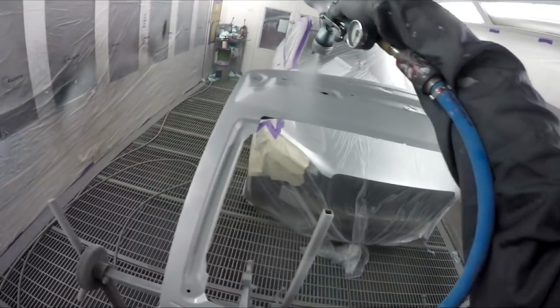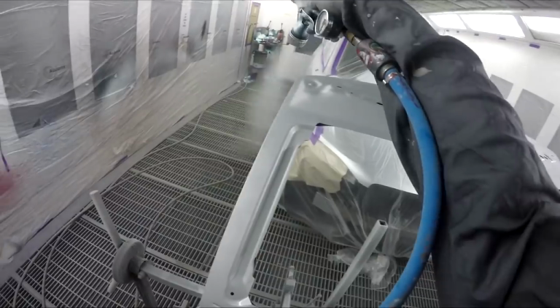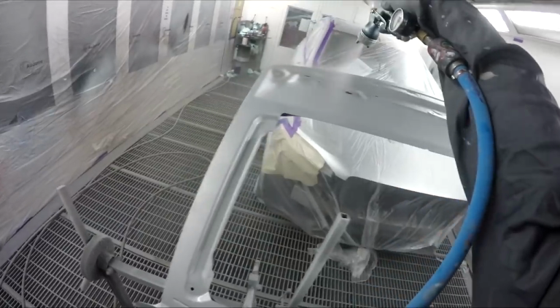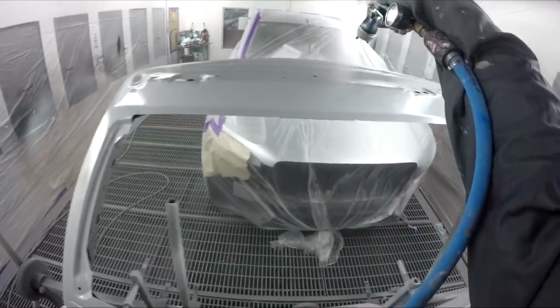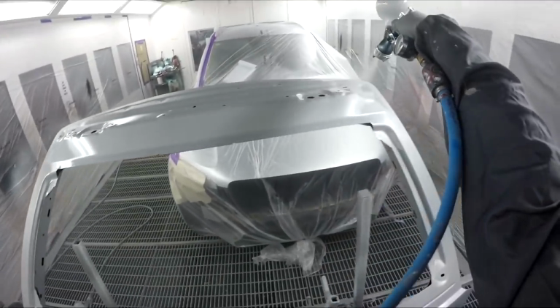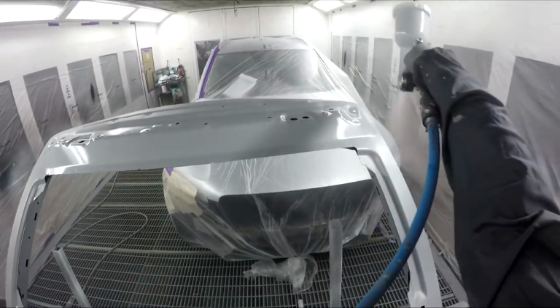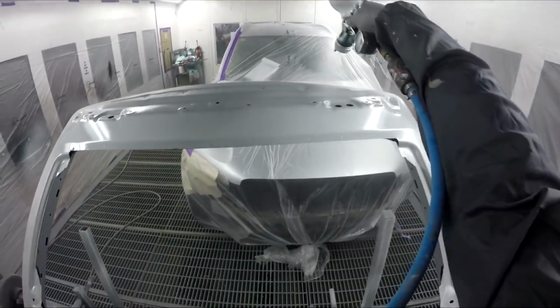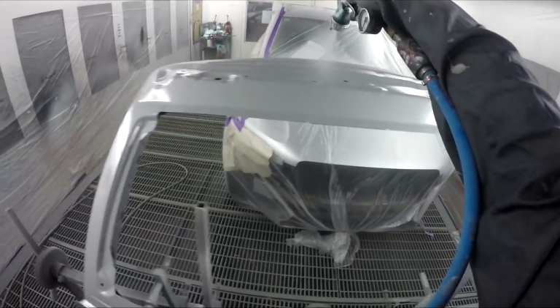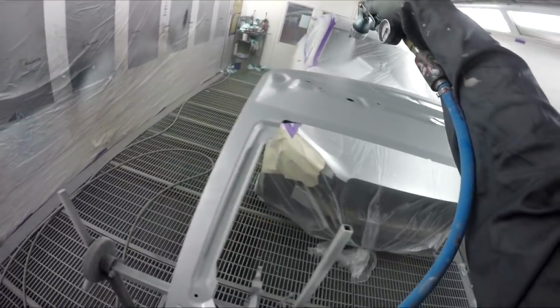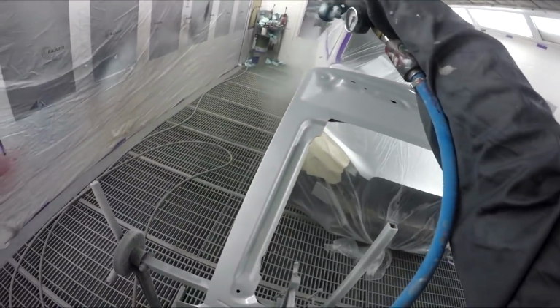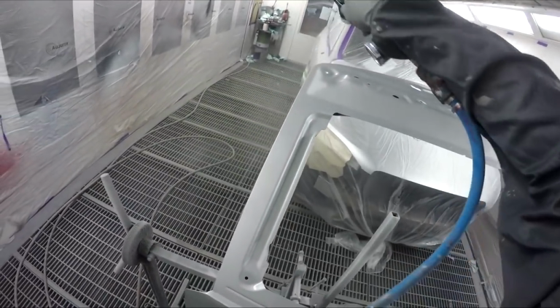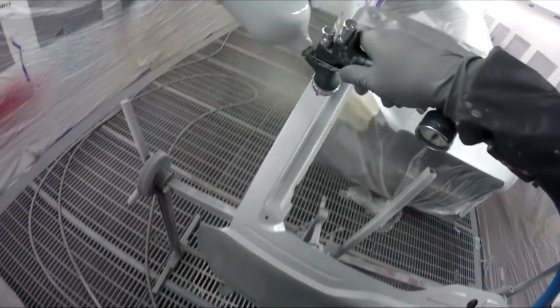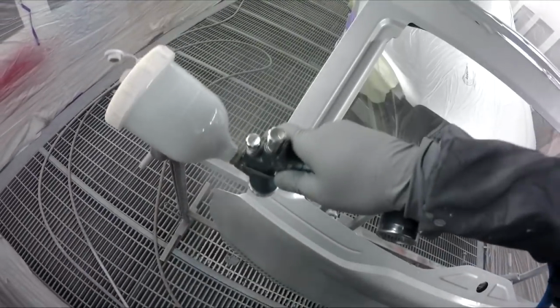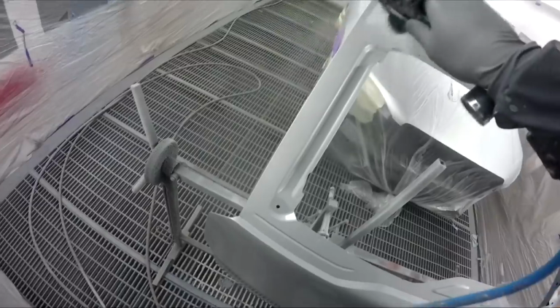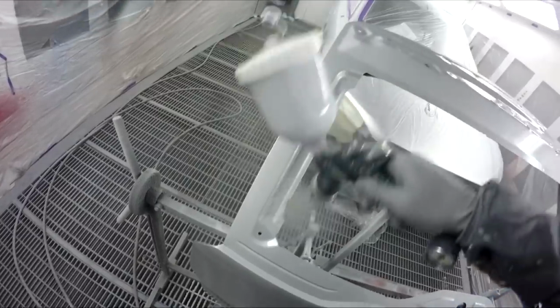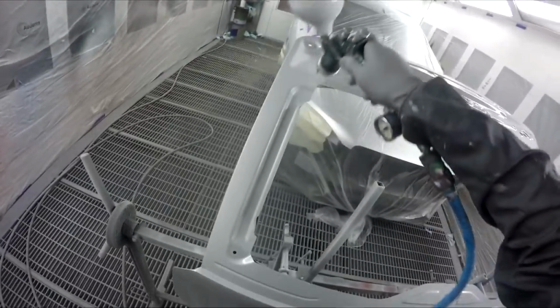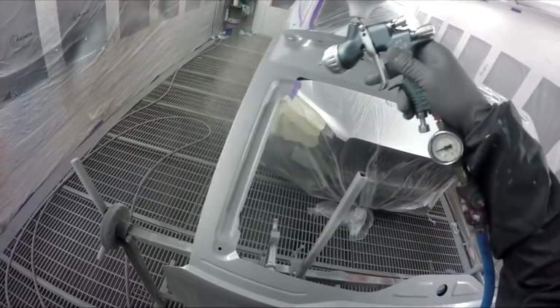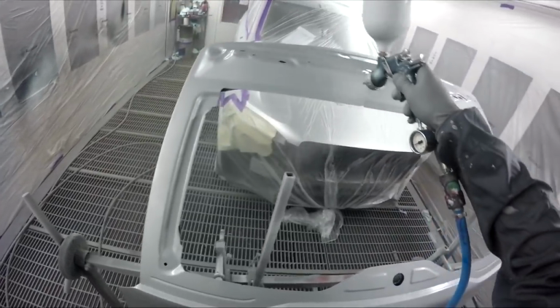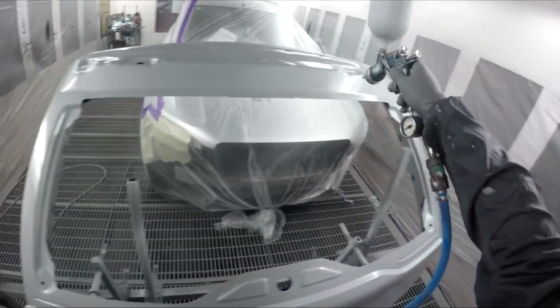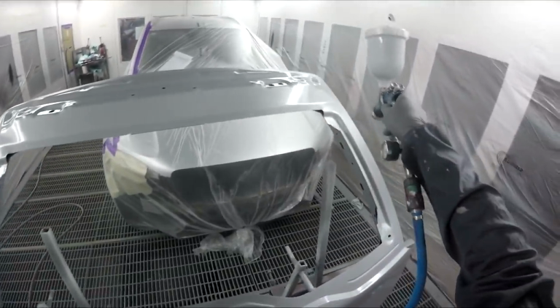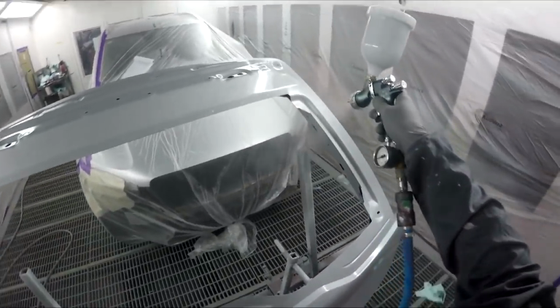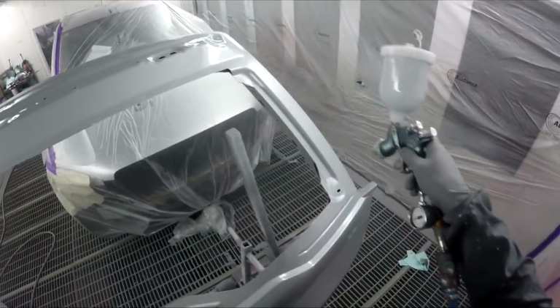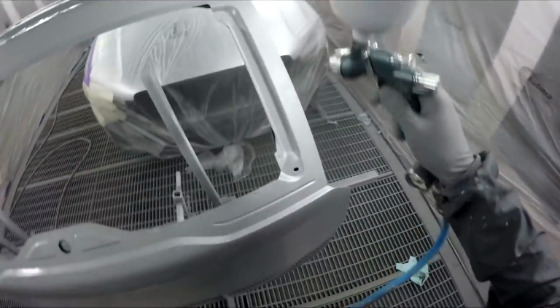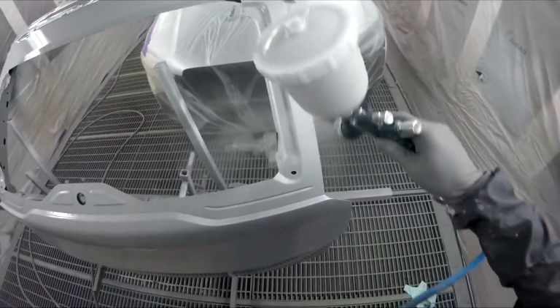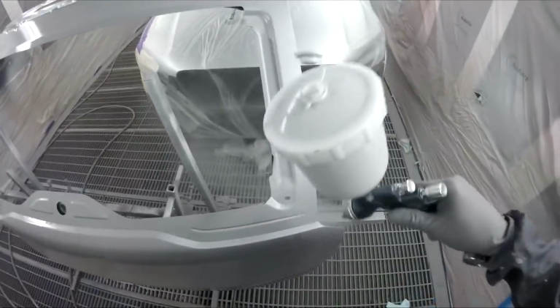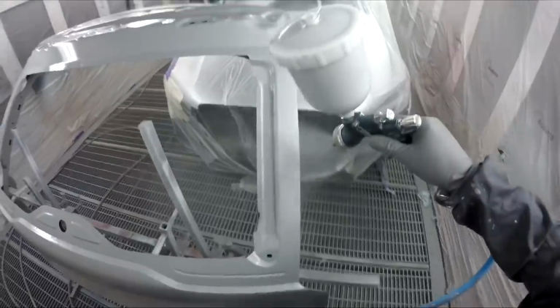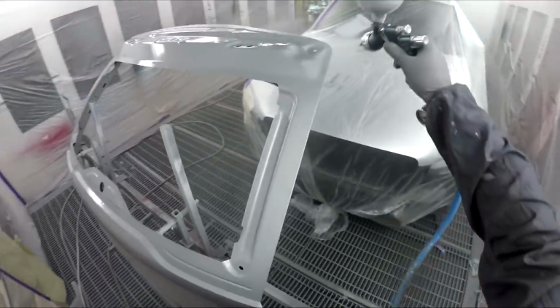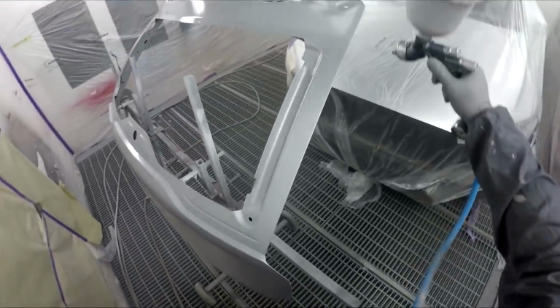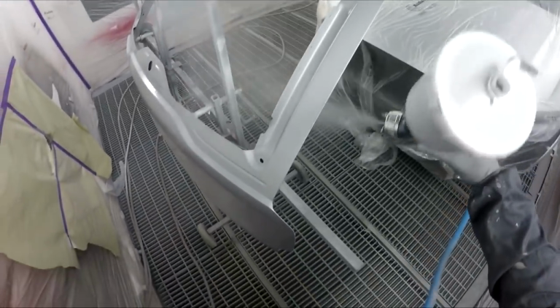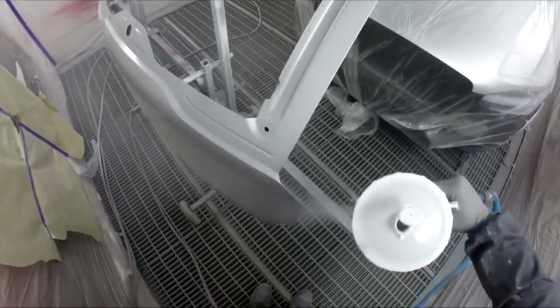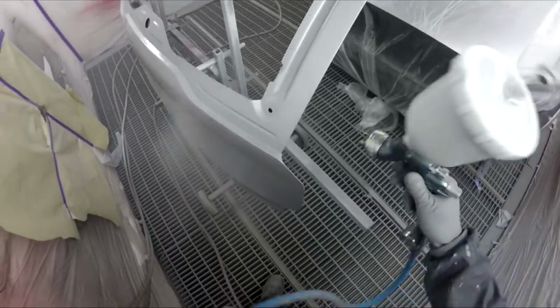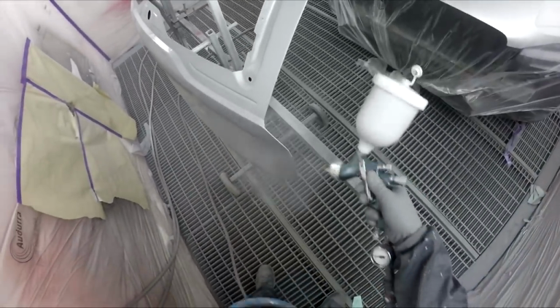I've actually got another guy waiting for me behind me in line for this spray booth - that was never going to be the case, but he got a last-minute job come up on himself.